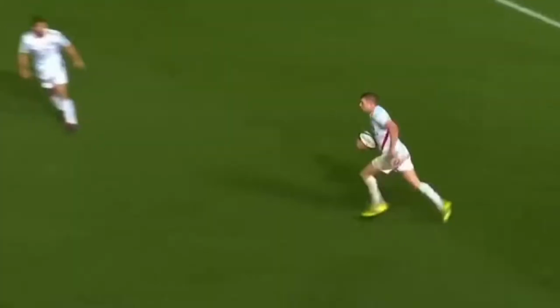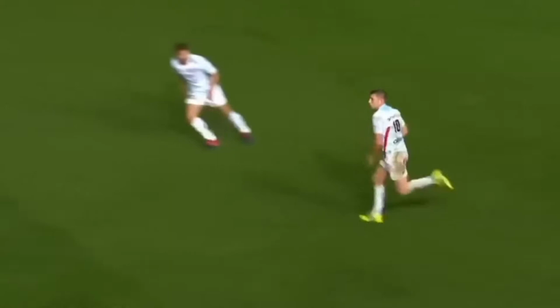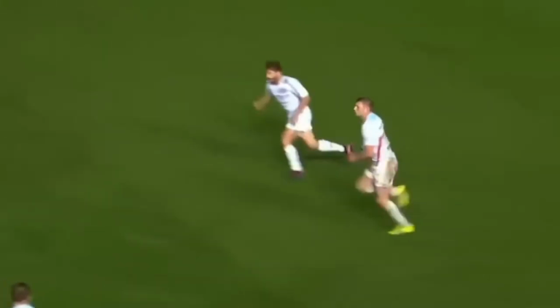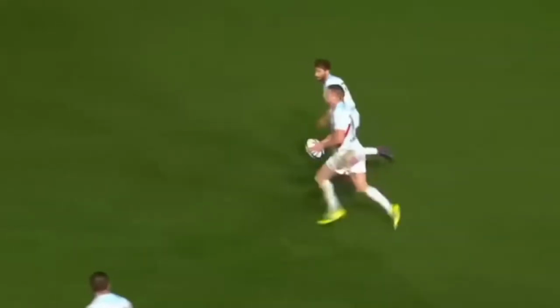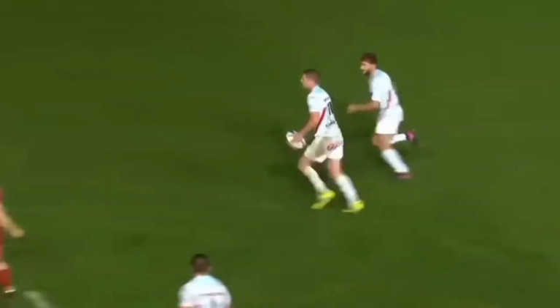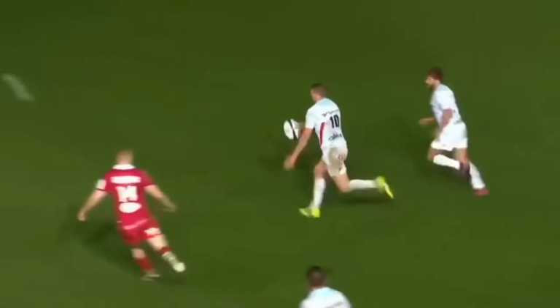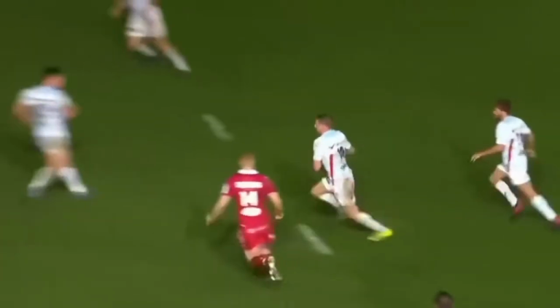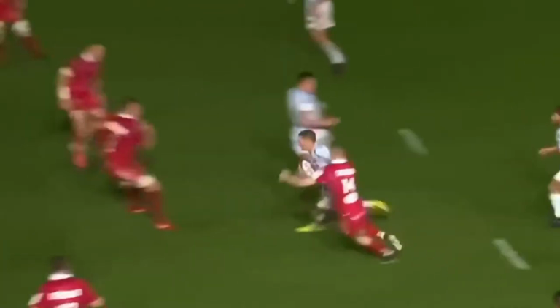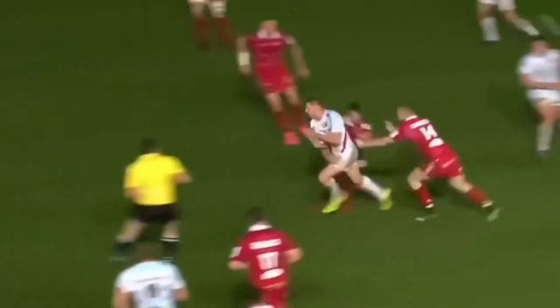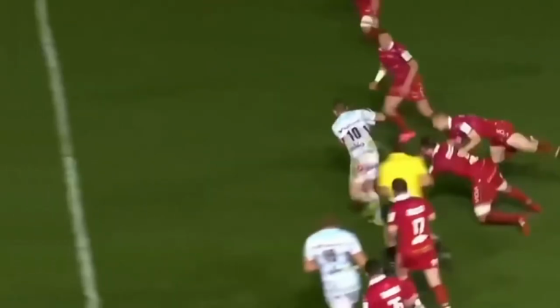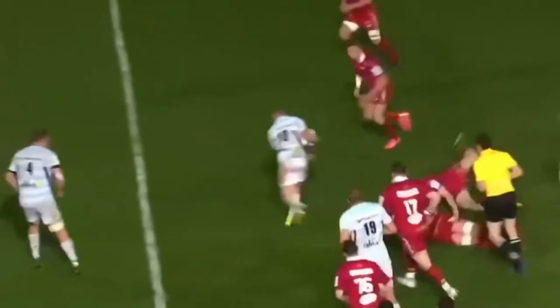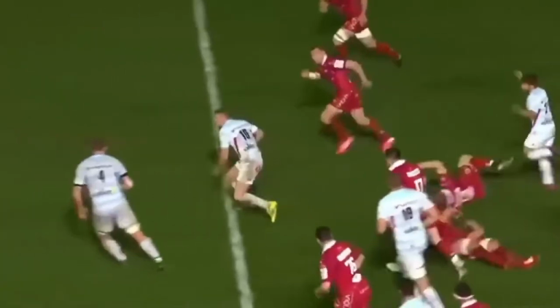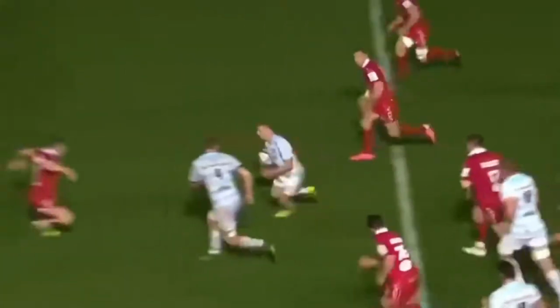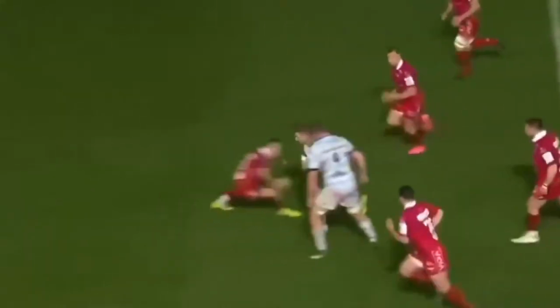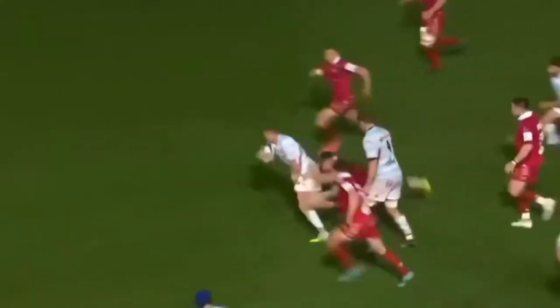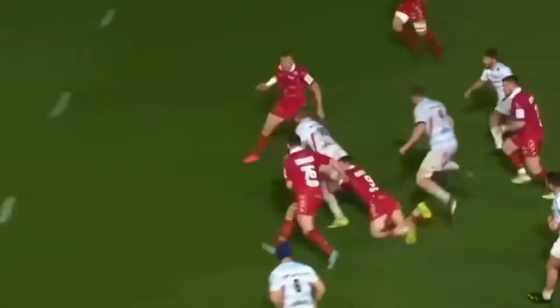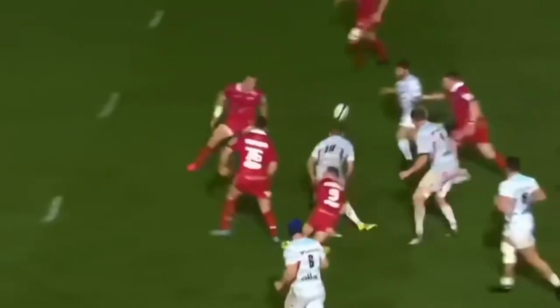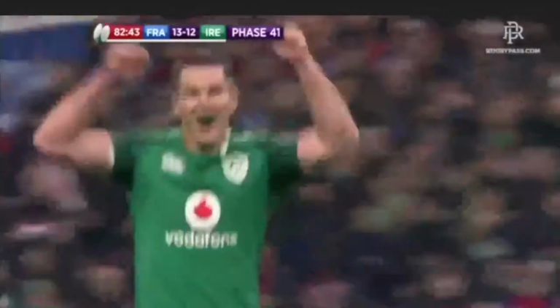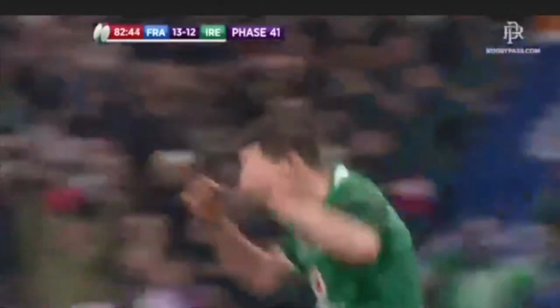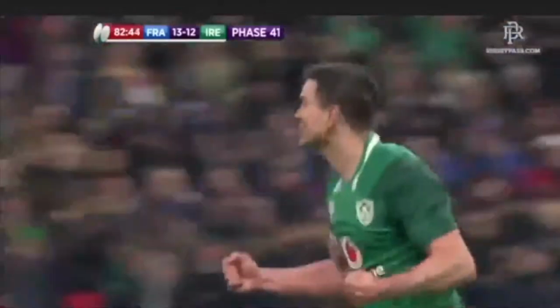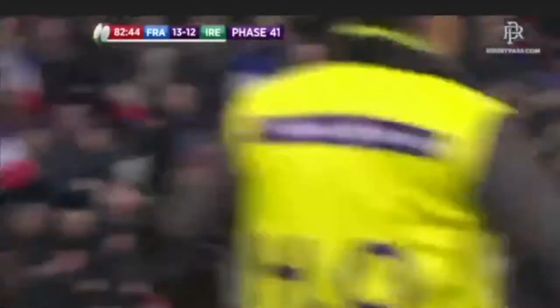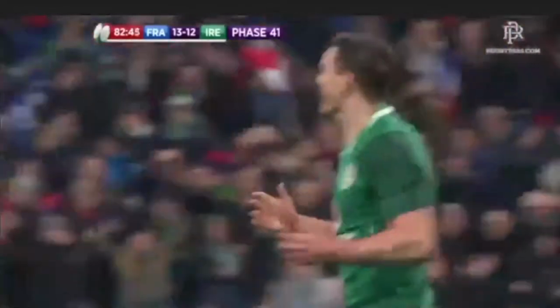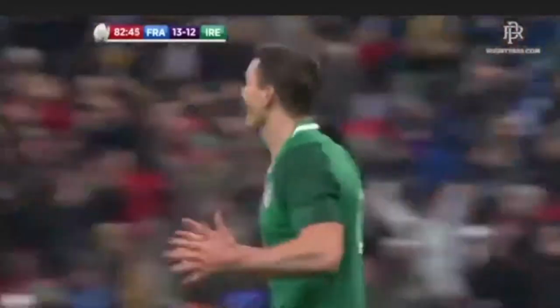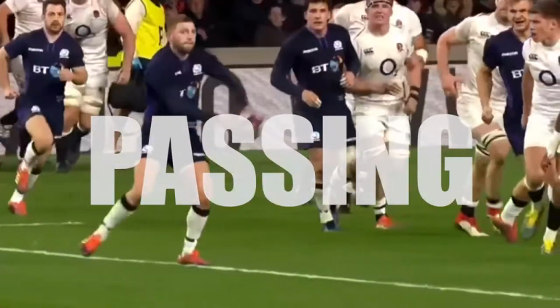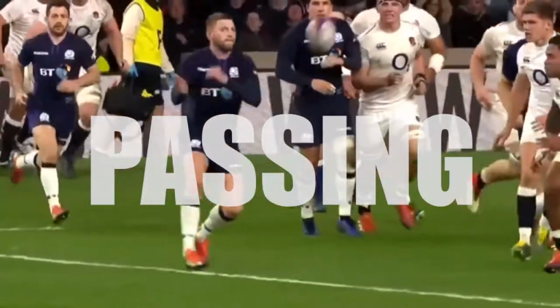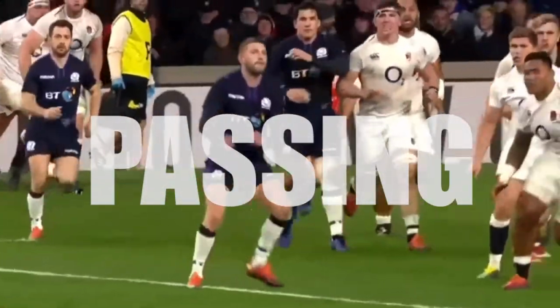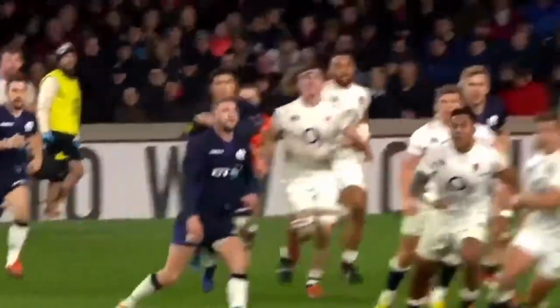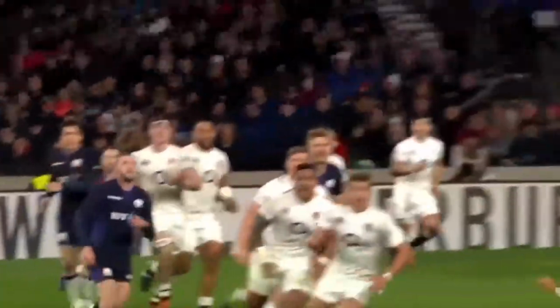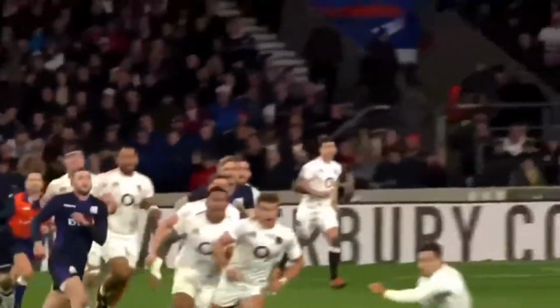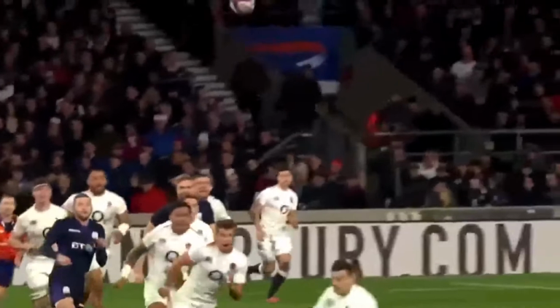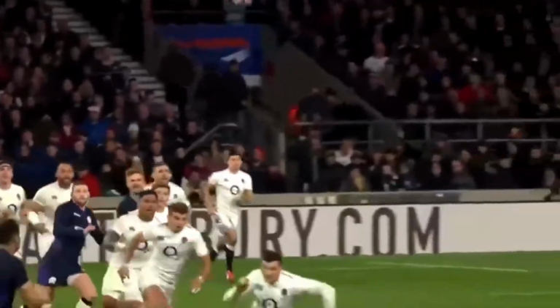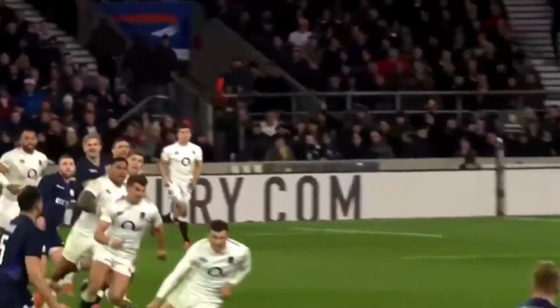There are four key skills that a fly half needs to do their job properly on the pitch: passing, kicking, decision making, and spatial awareness. One of the best passers in the game is Scotland's number 10, Finn Russell.